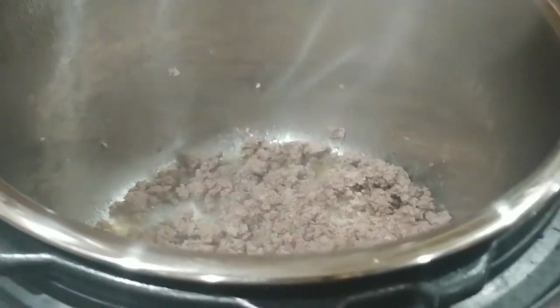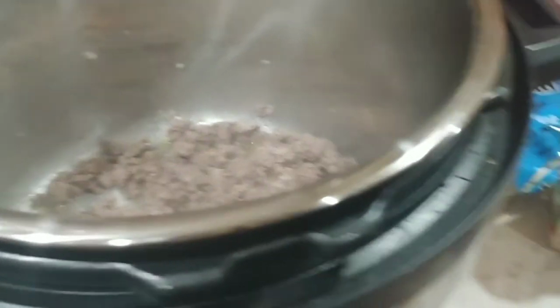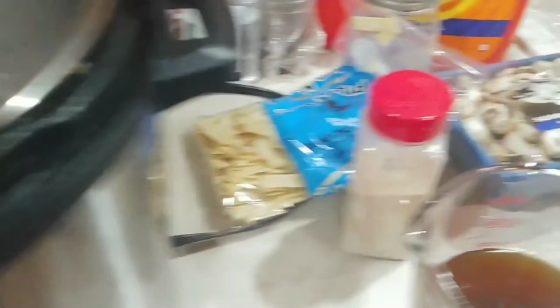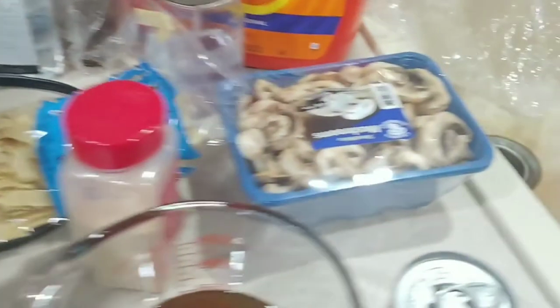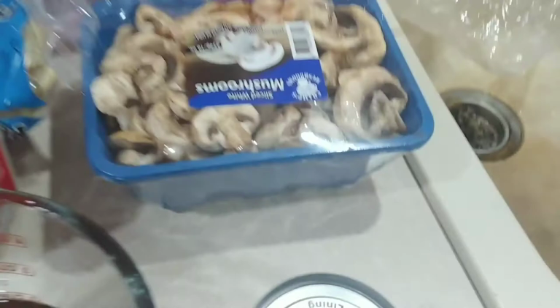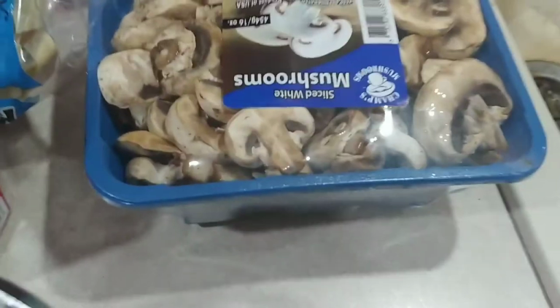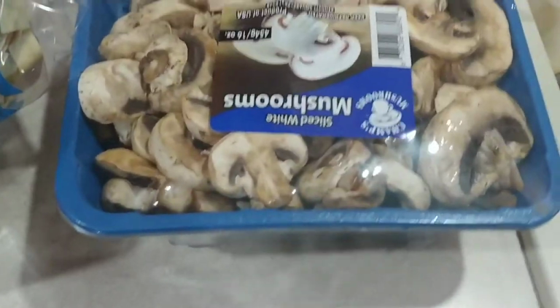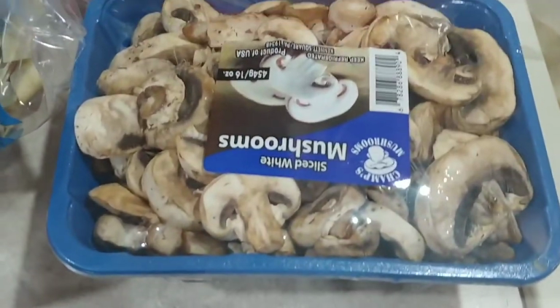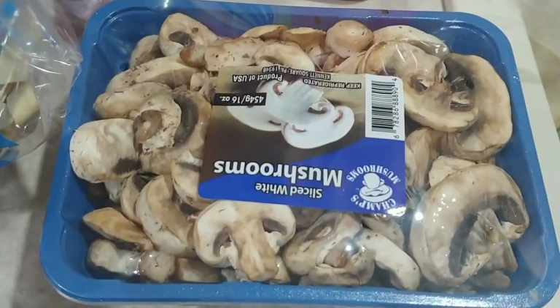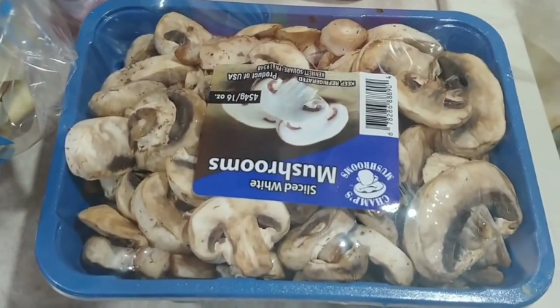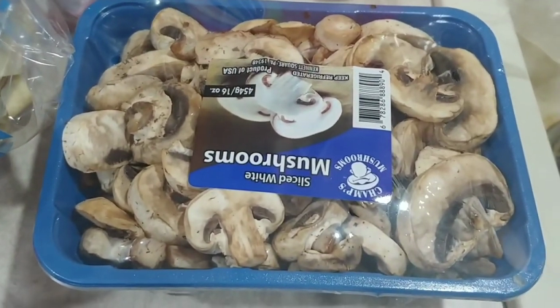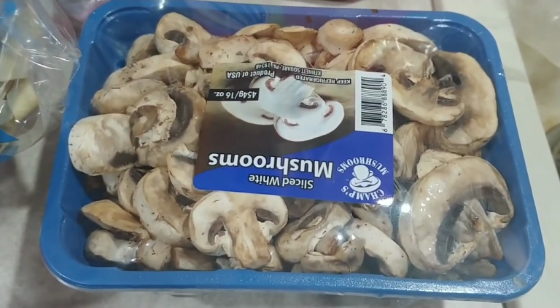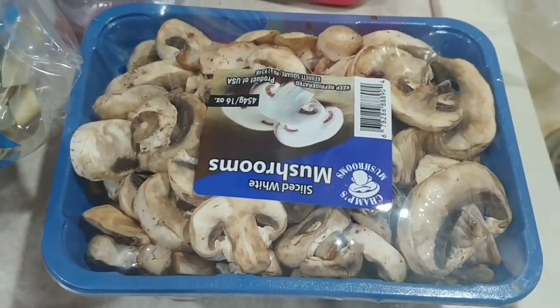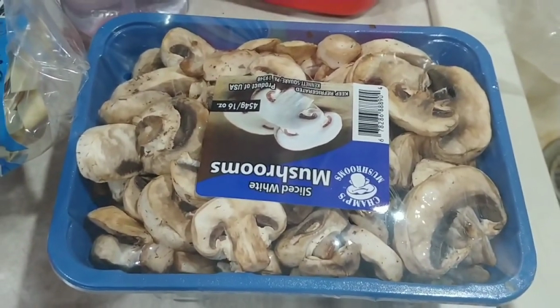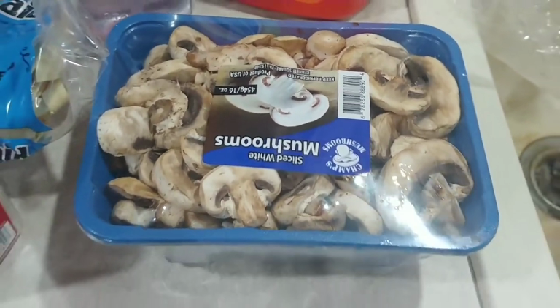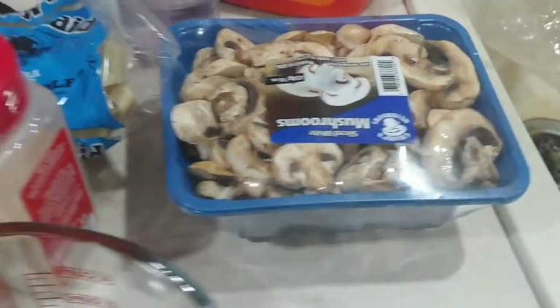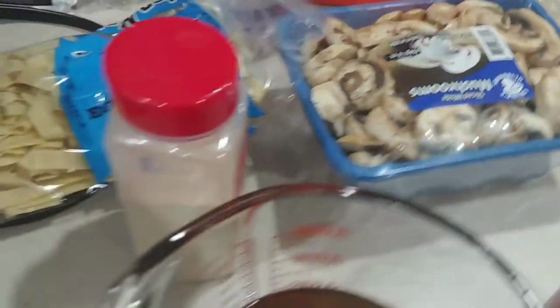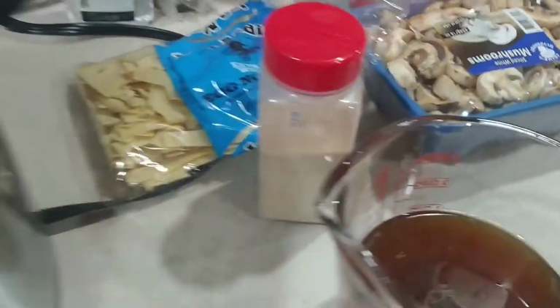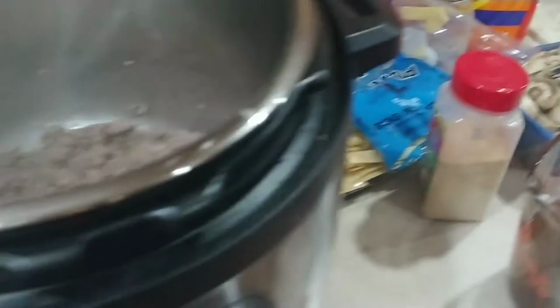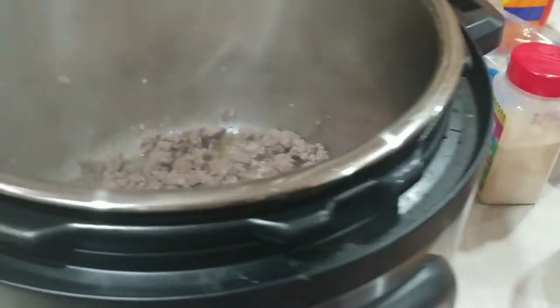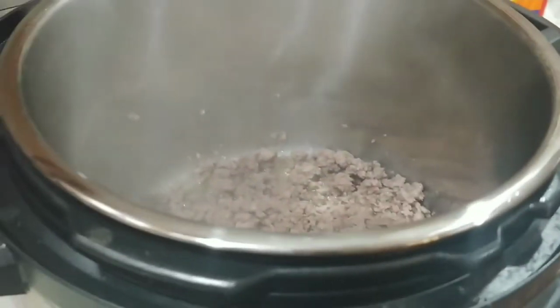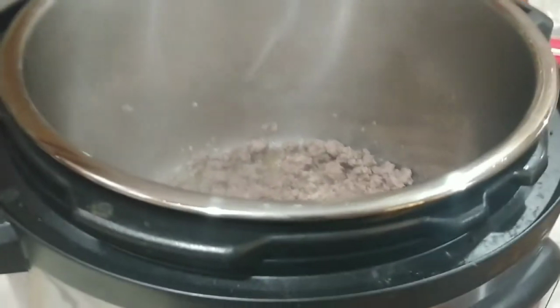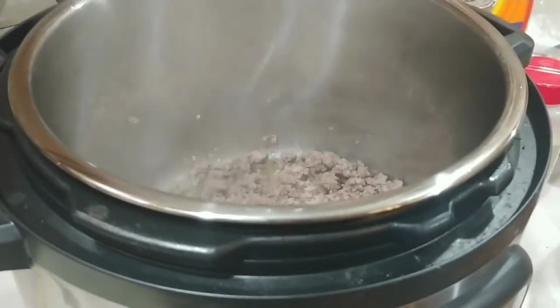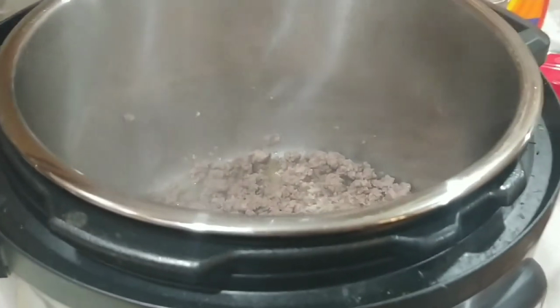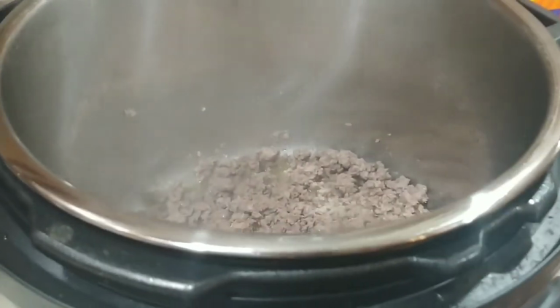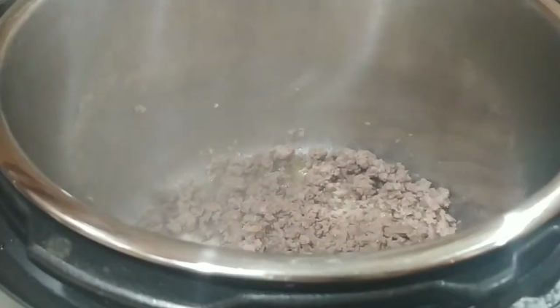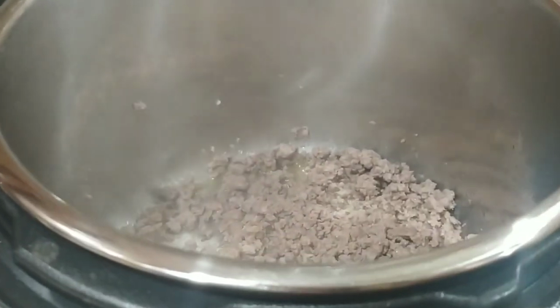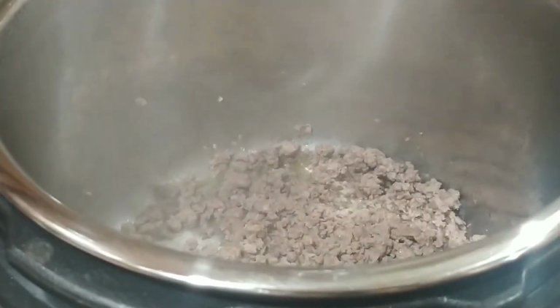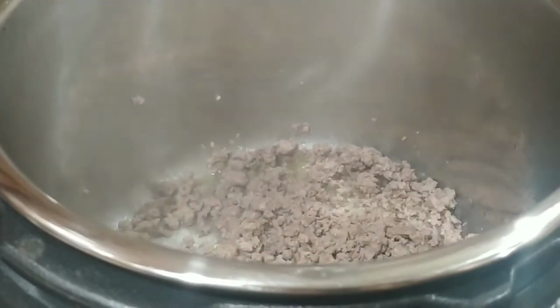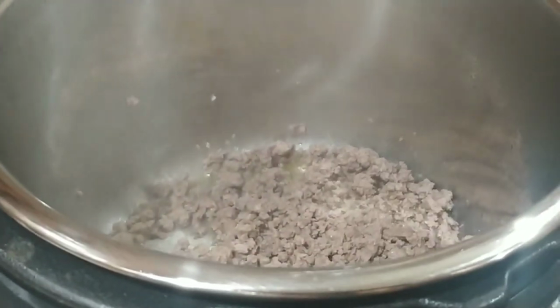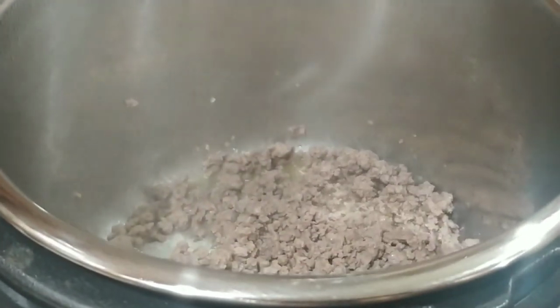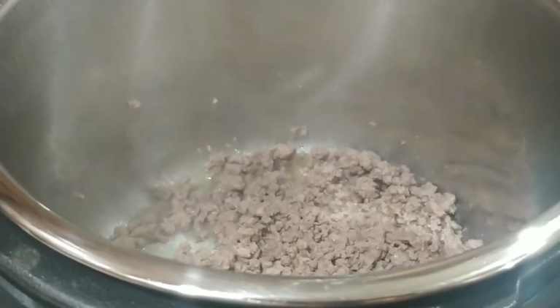You're supposed to use 8 ounces of mushrooms but I got 16 — they need used up, so I'm just going to go ahead and use them. So we're going to add the onions, the mushrooms, and the garlic to the beef.